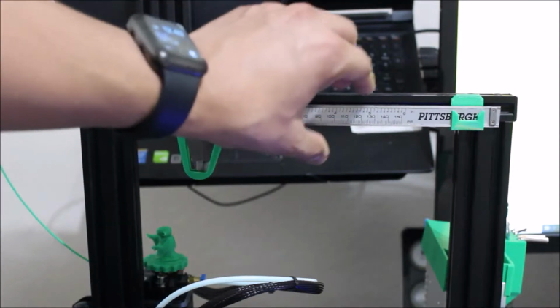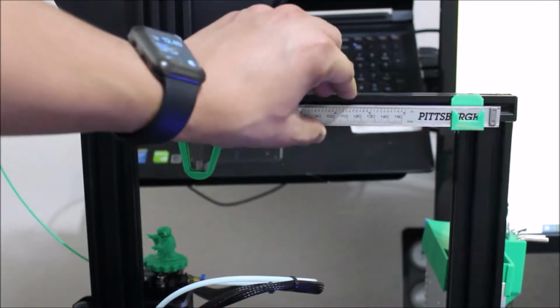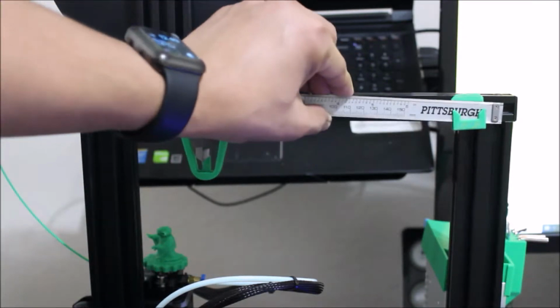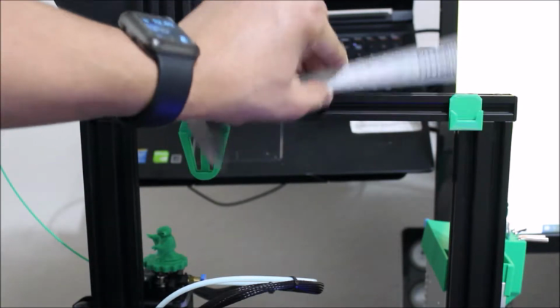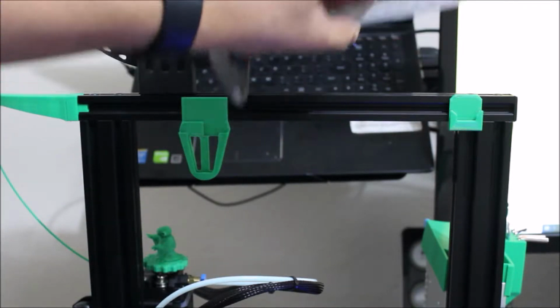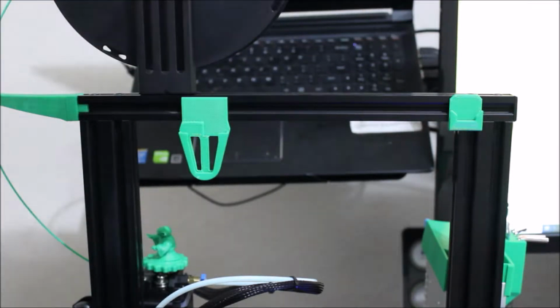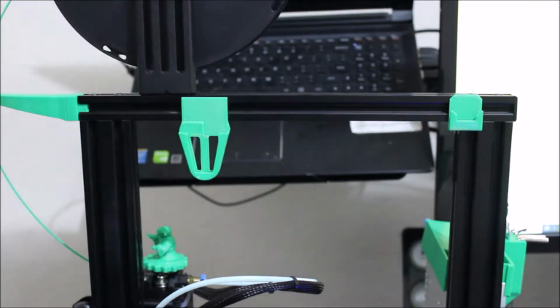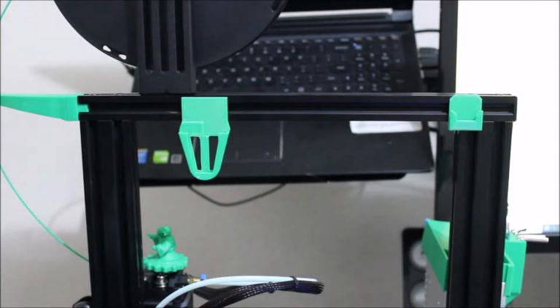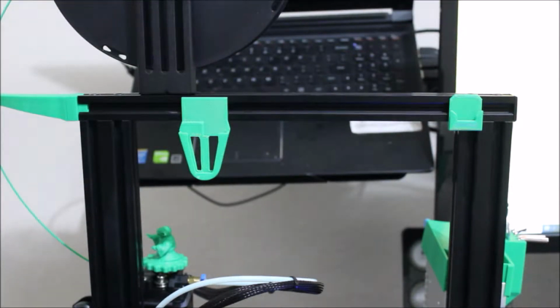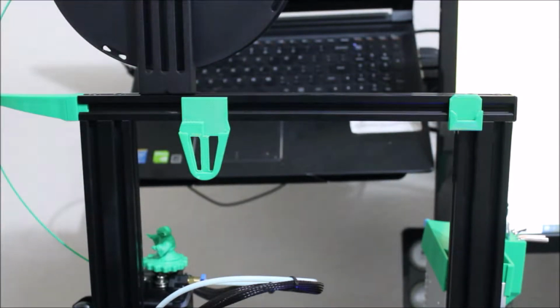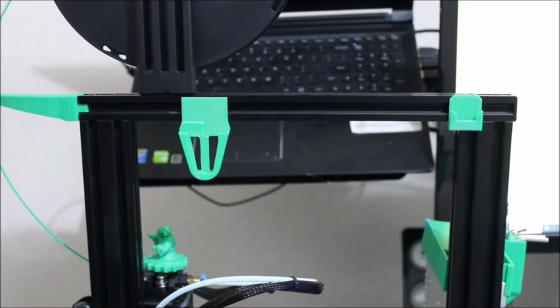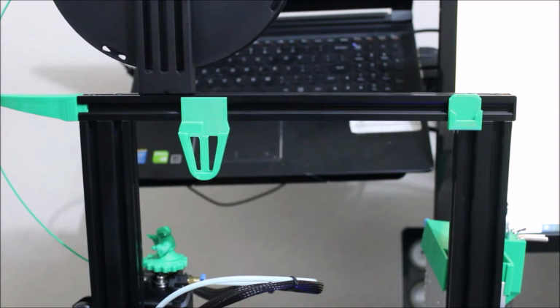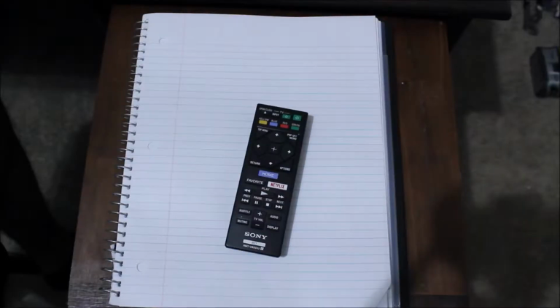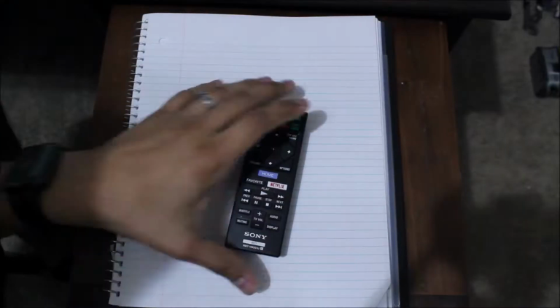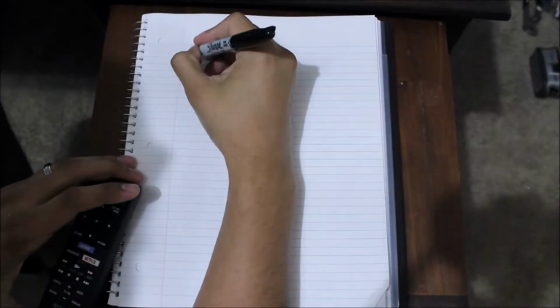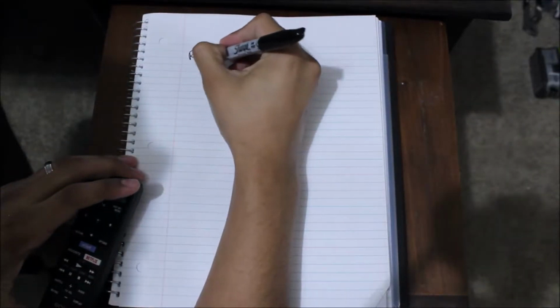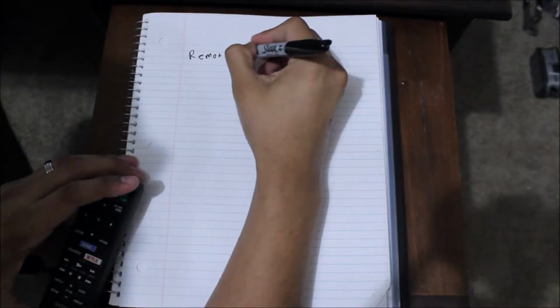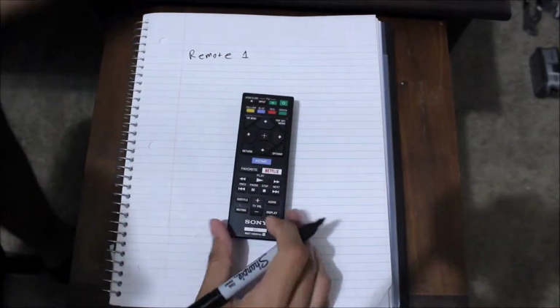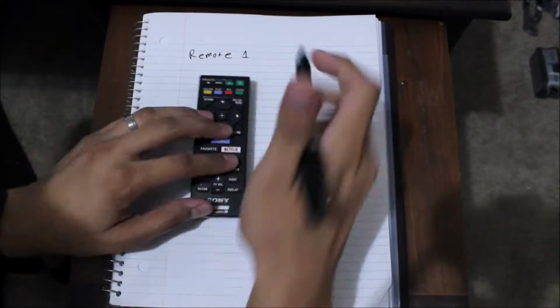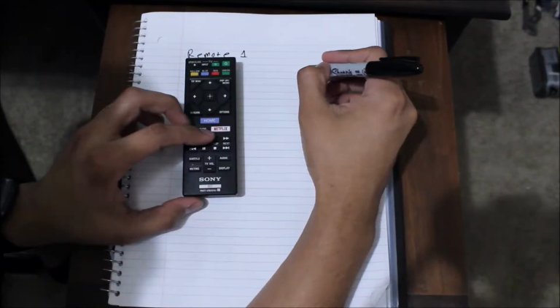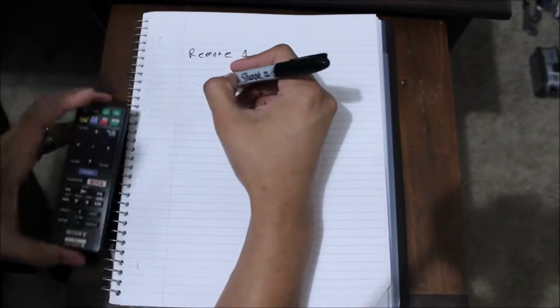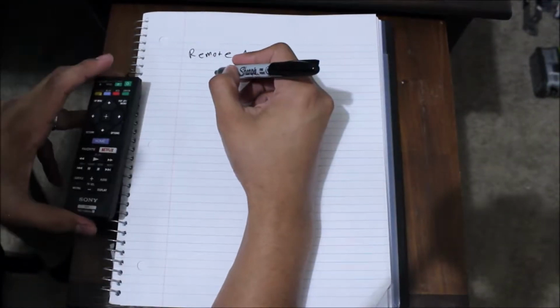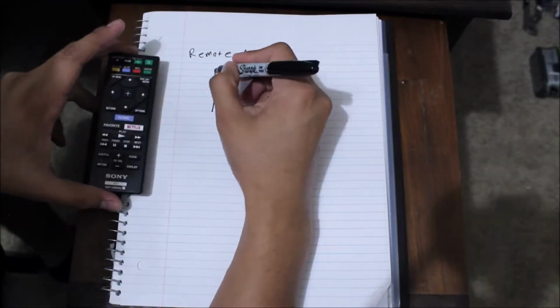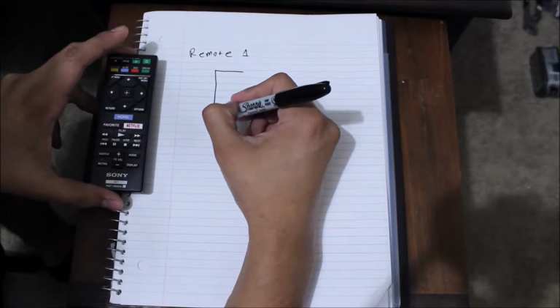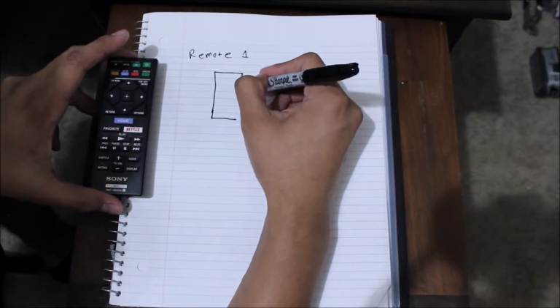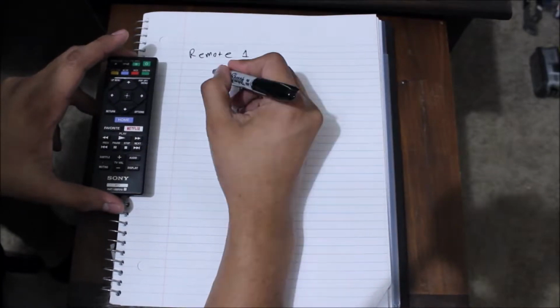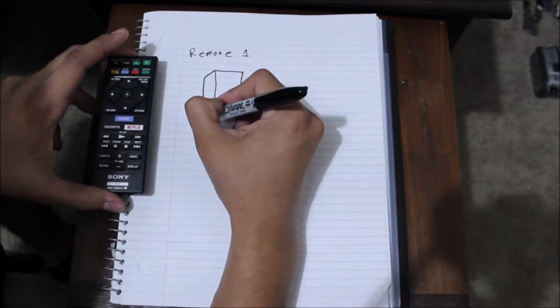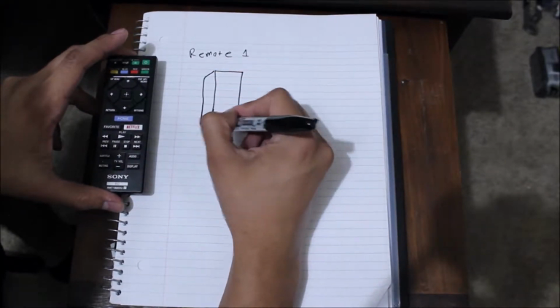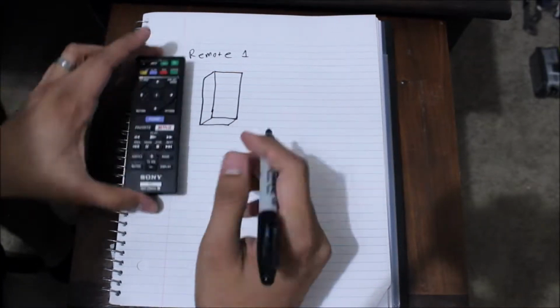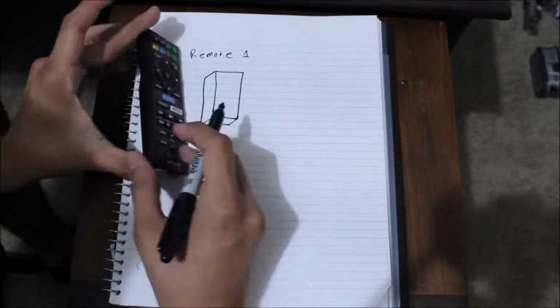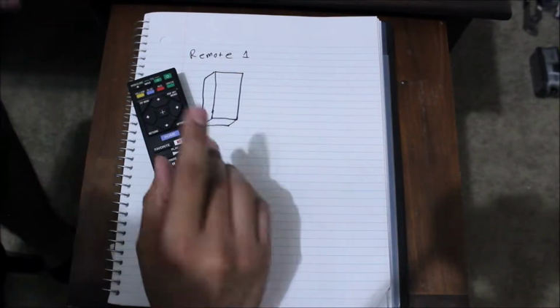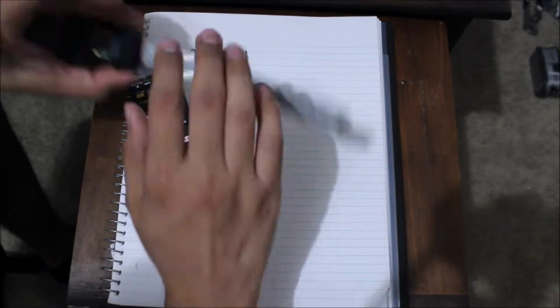One of the best tools you can have, in my opinion, for 3D modeling are some good calipers. We'll be using them in this project to get the exact dimensions of each controller. You will need to measure the width, thickness, and height of each controller.